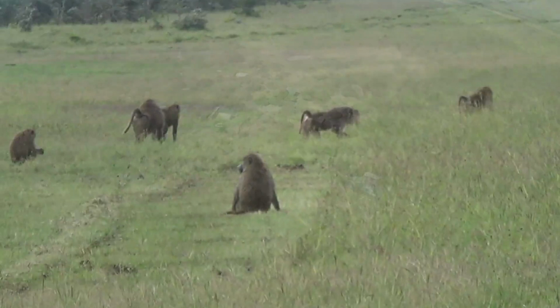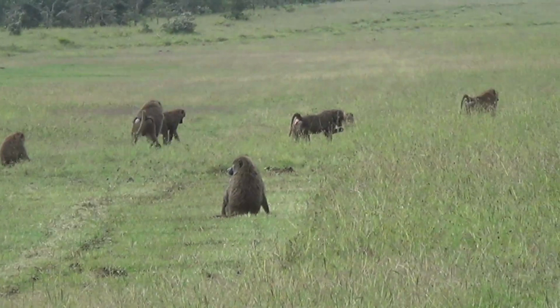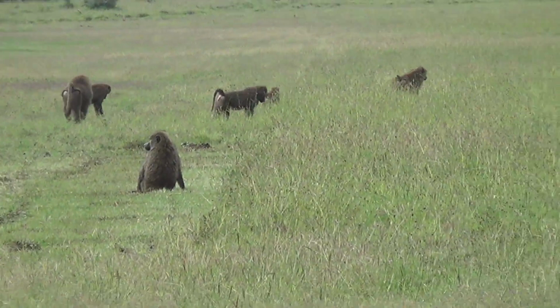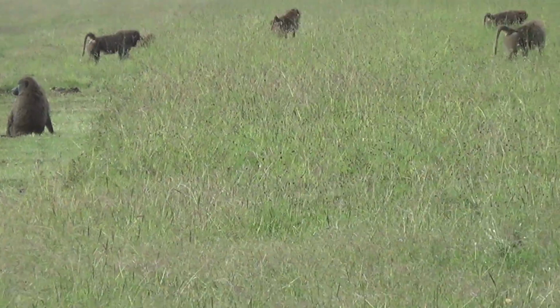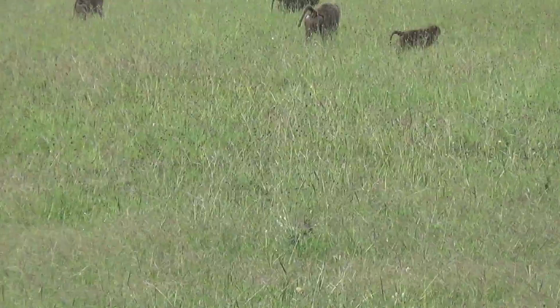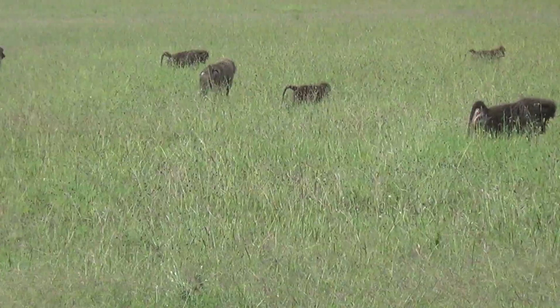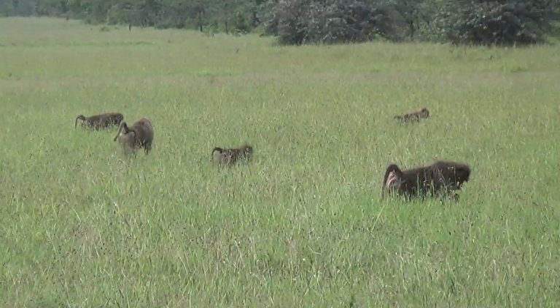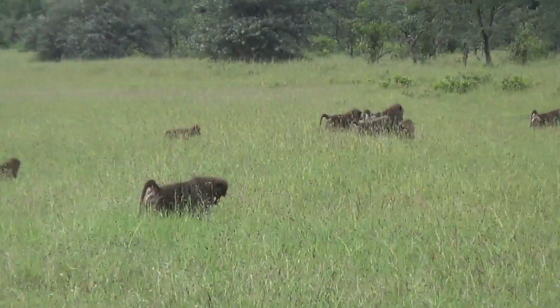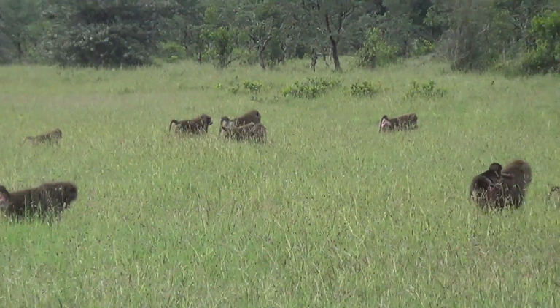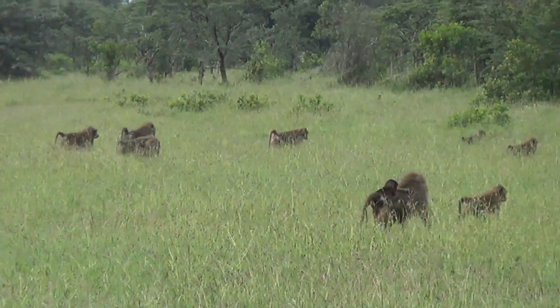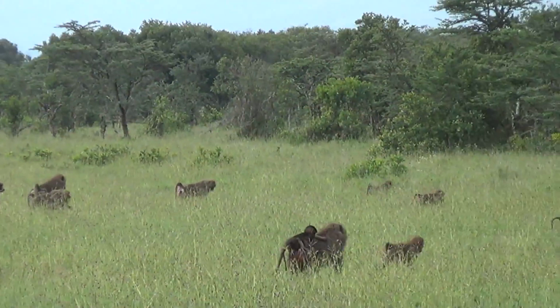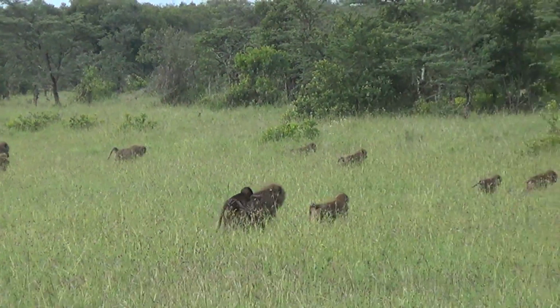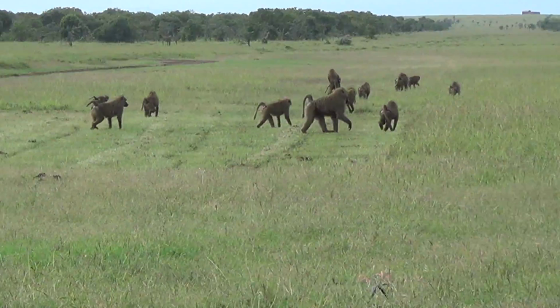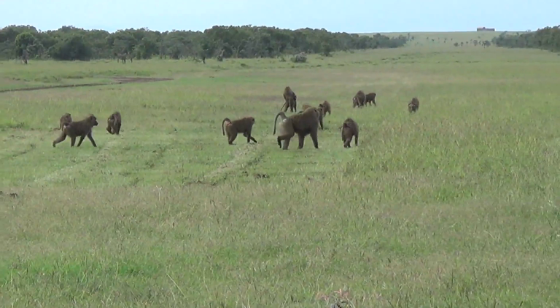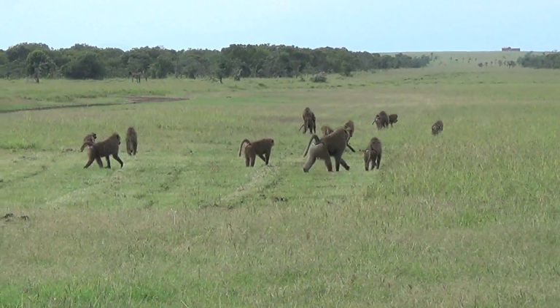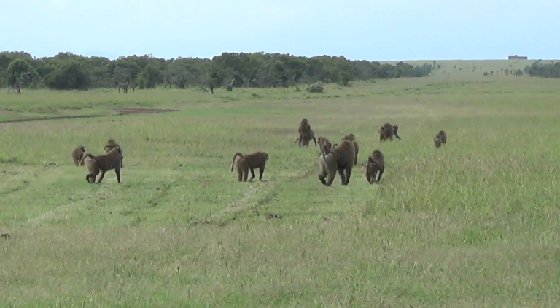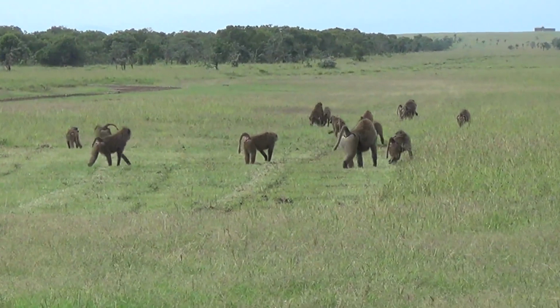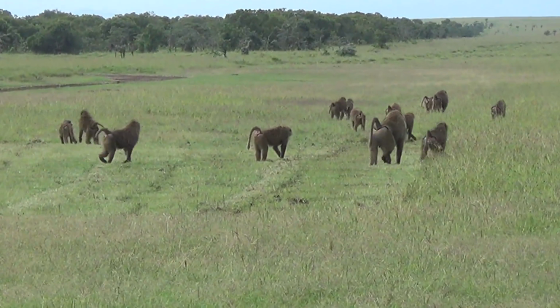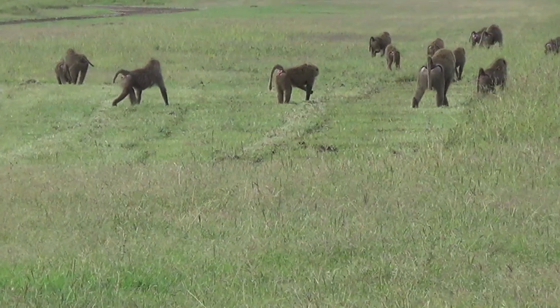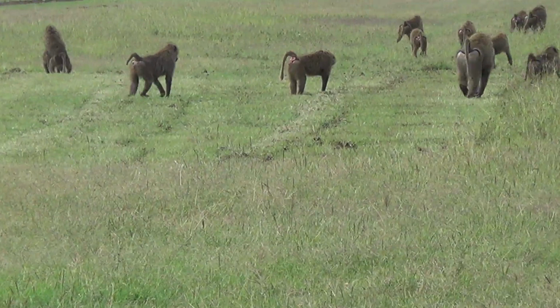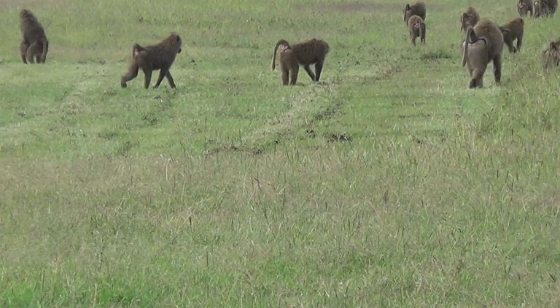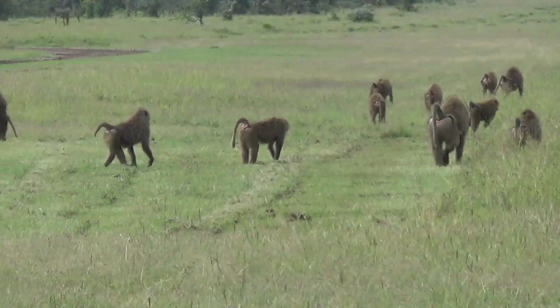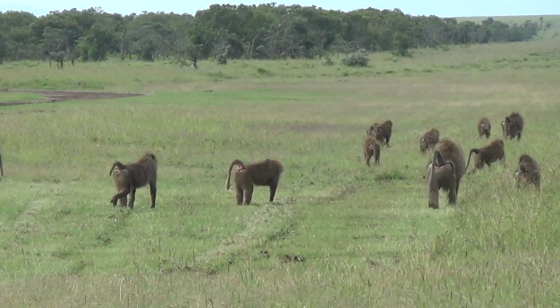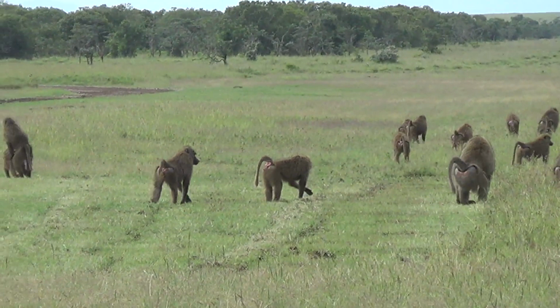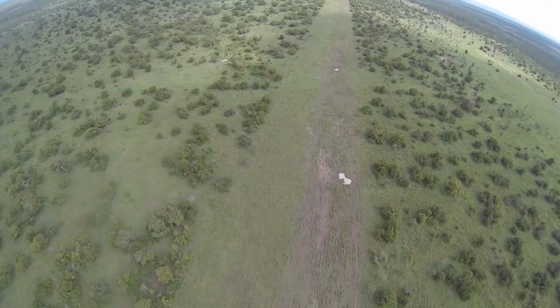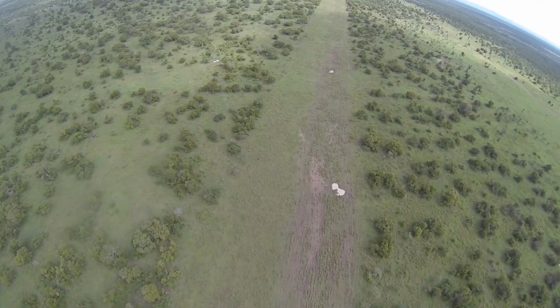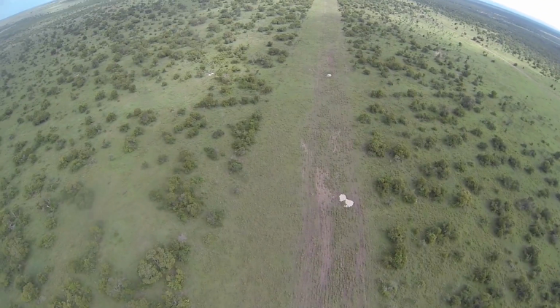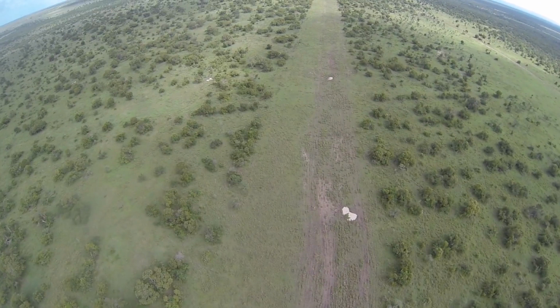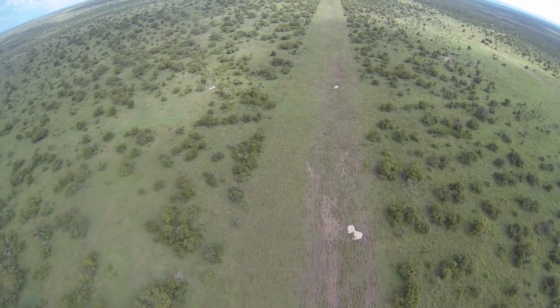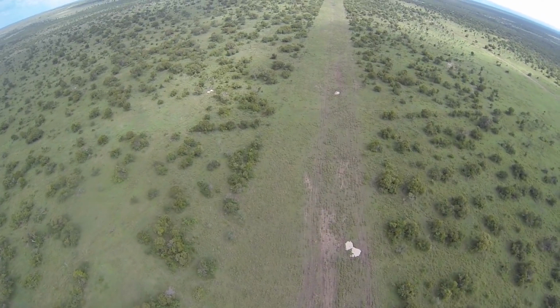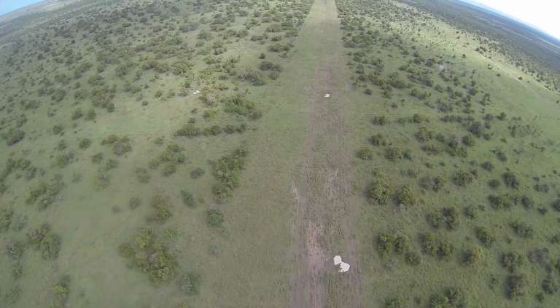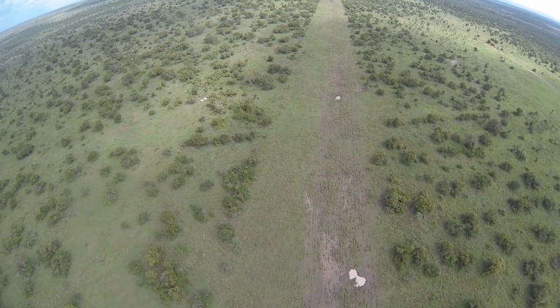This is our airstrip being overtaken by about 50 baboons. Our airplane is now coming back from a six and a half kilometer, 35 minute flight.